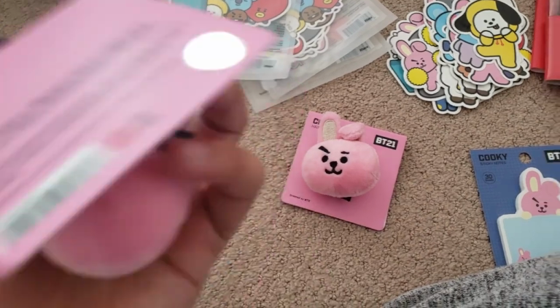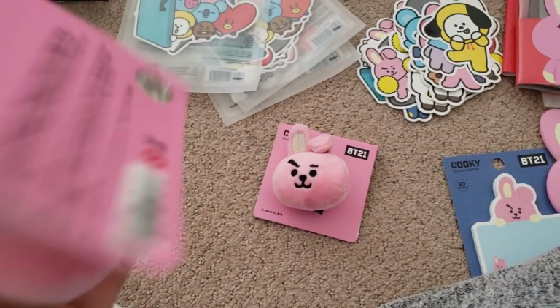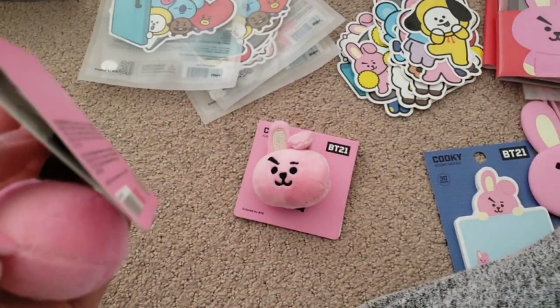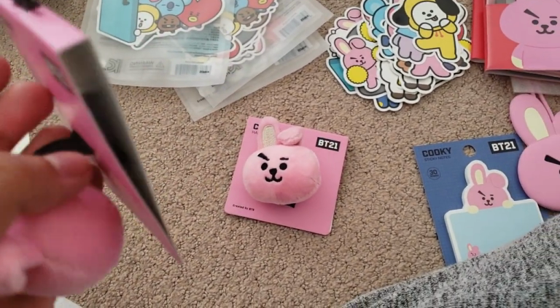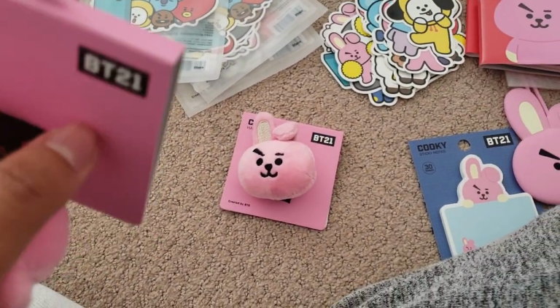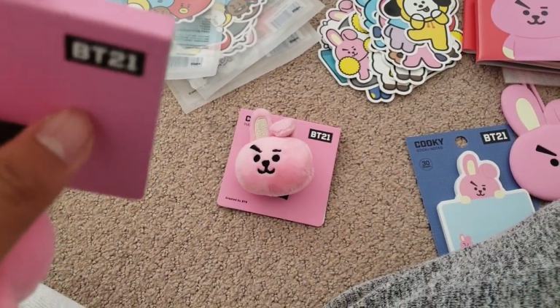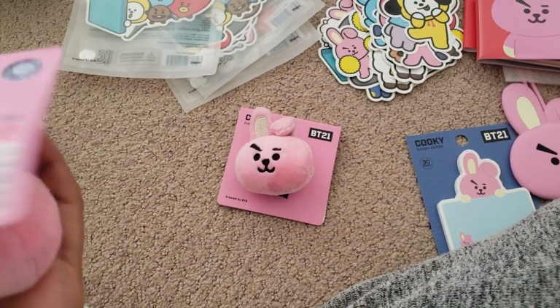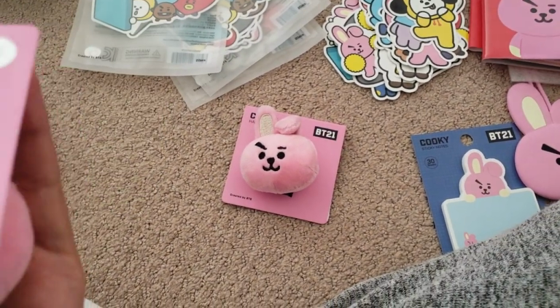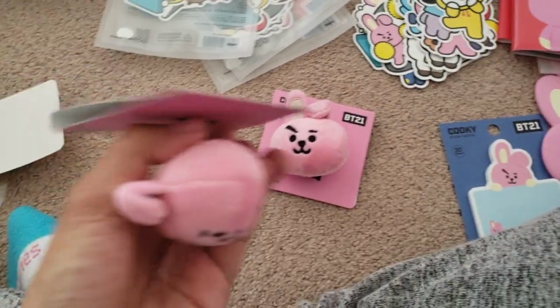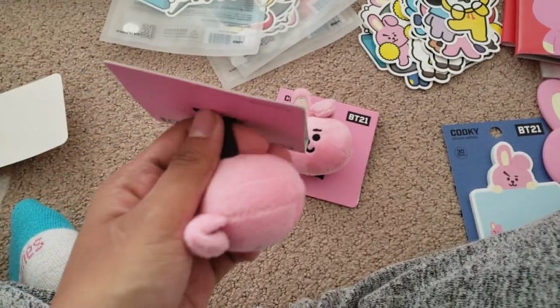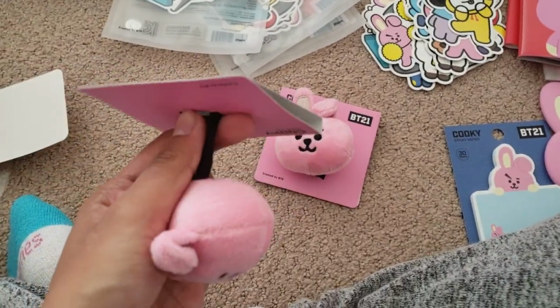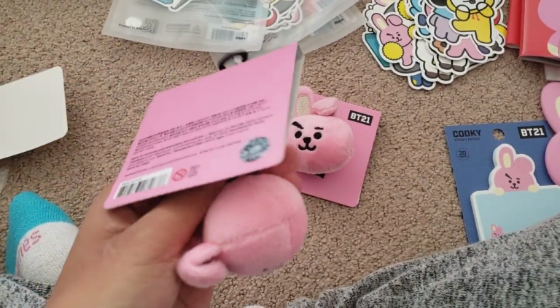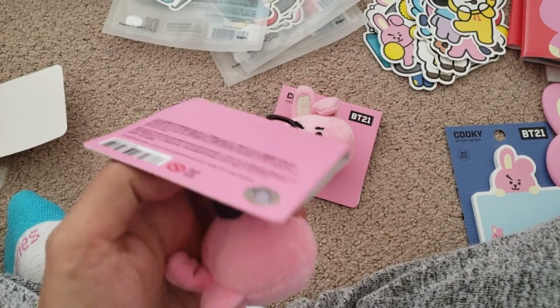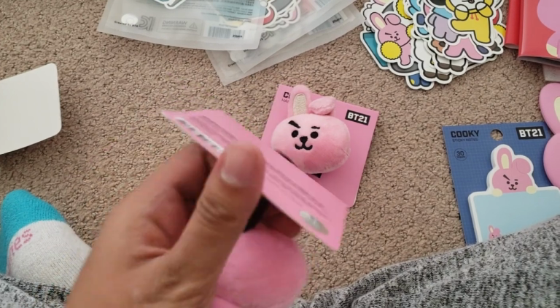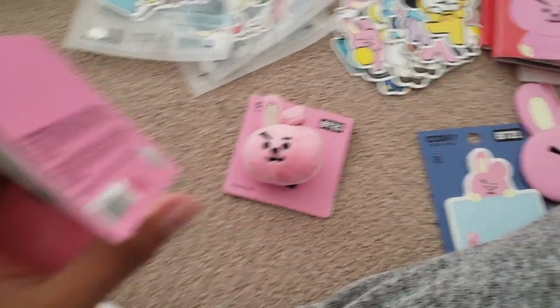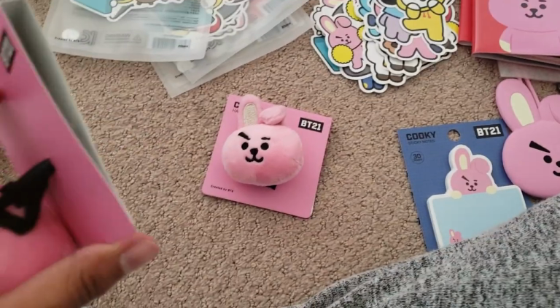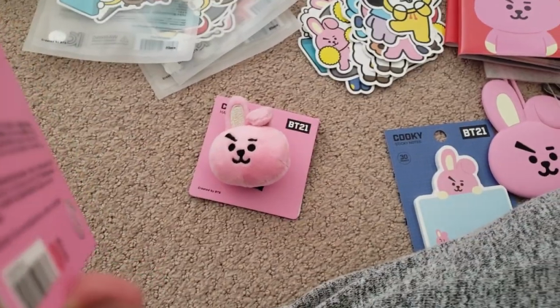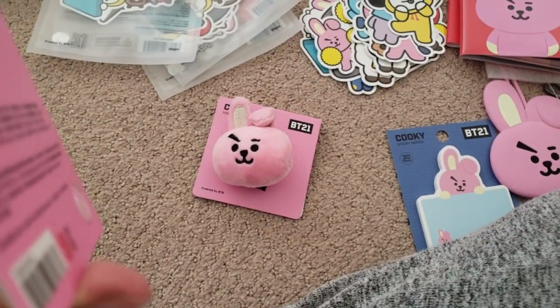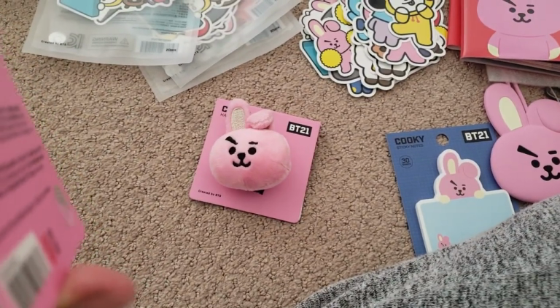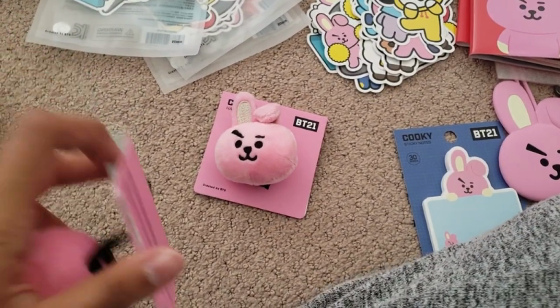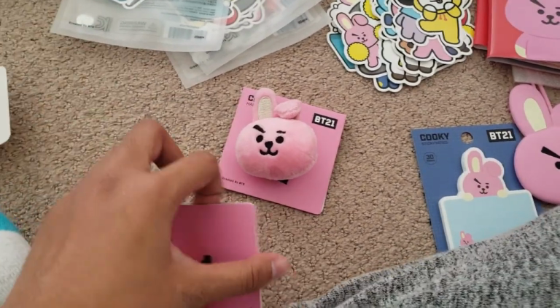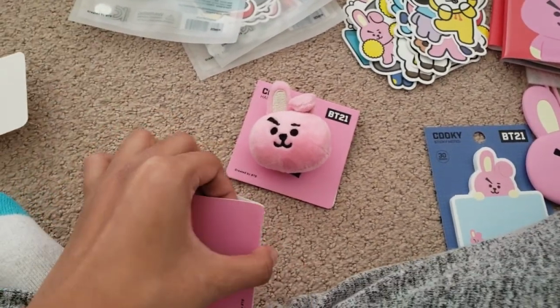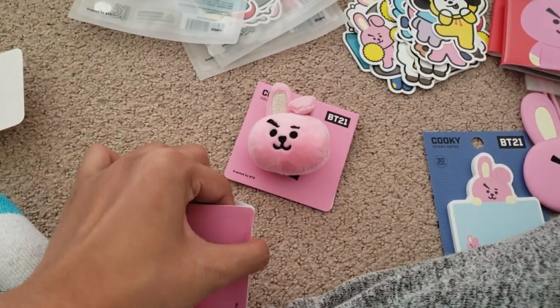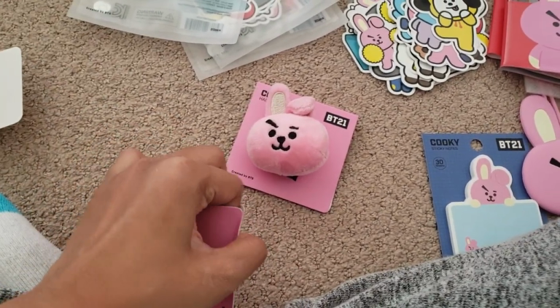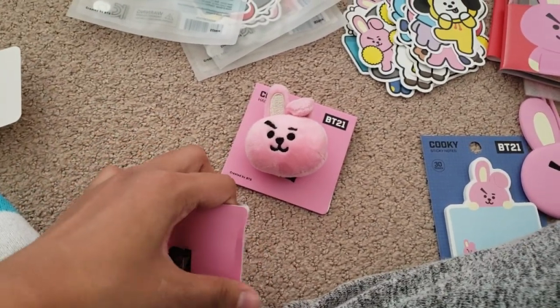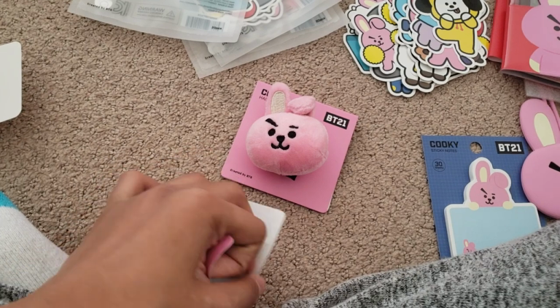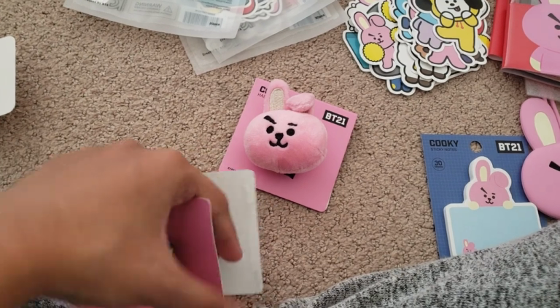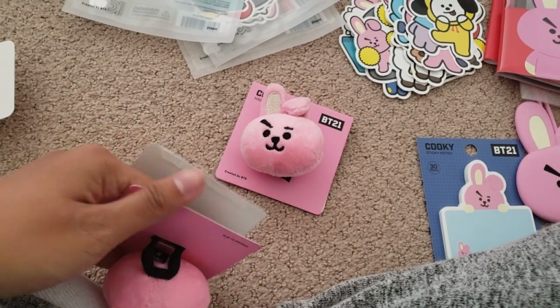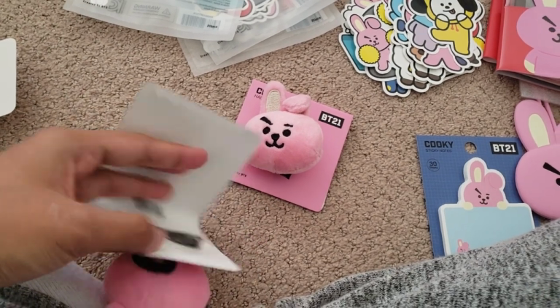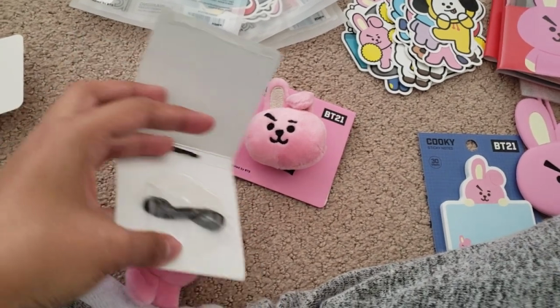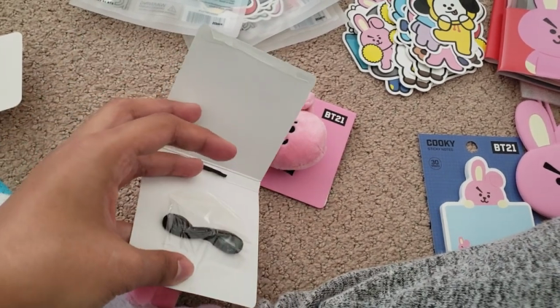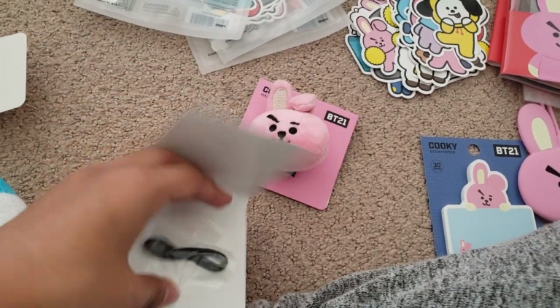Let me just open this one — remove the packaging. Oh wait, can I just open it? Oh, there I can!